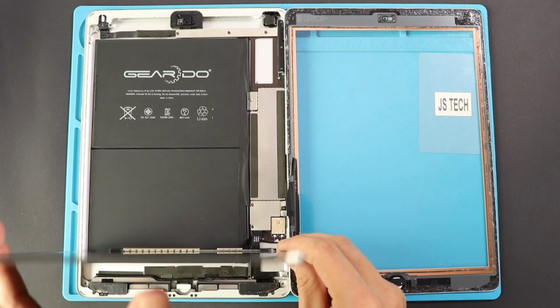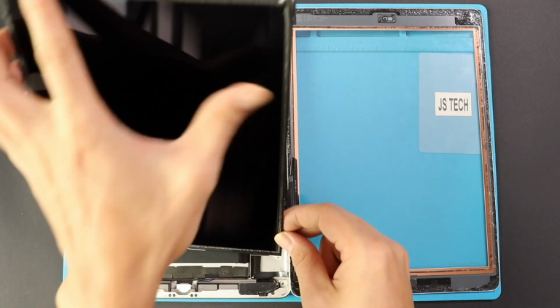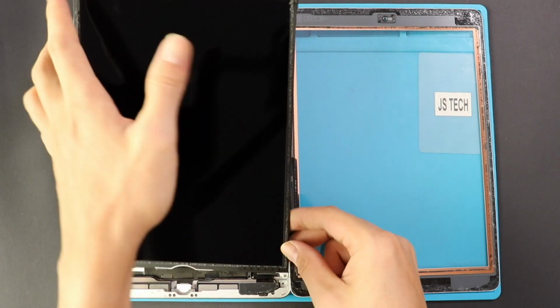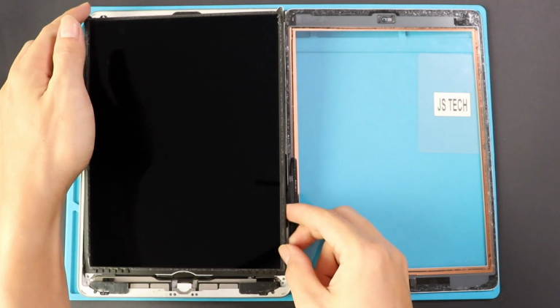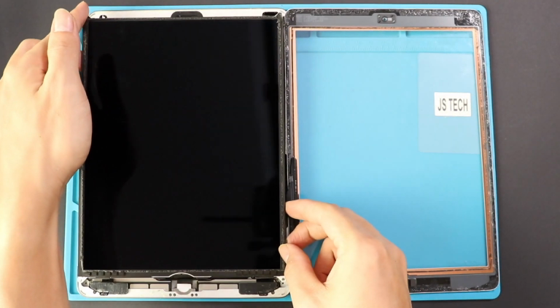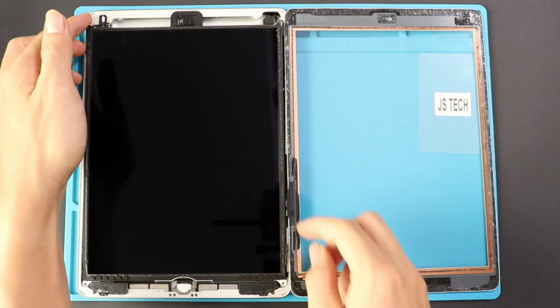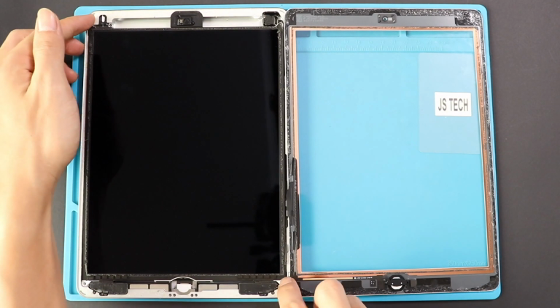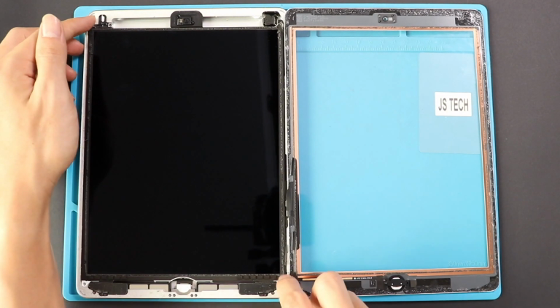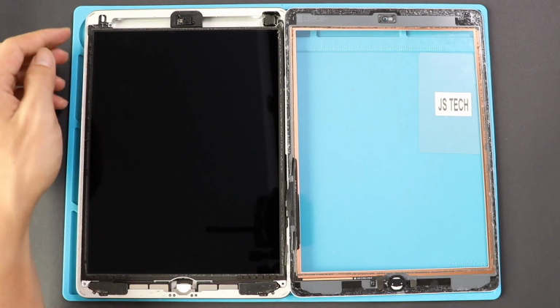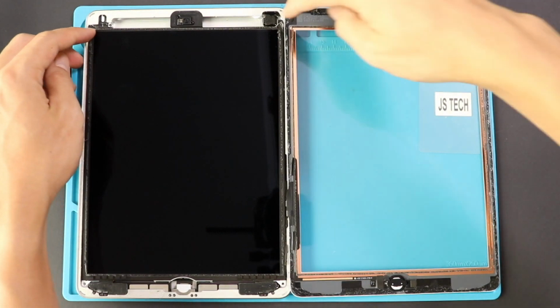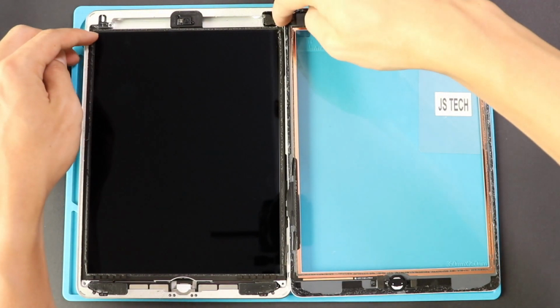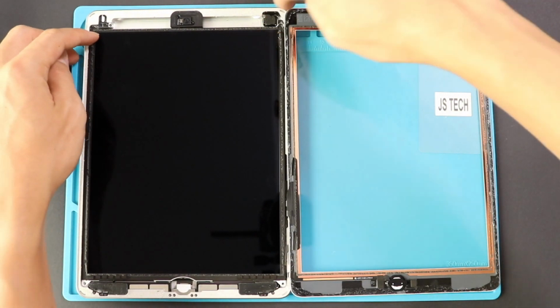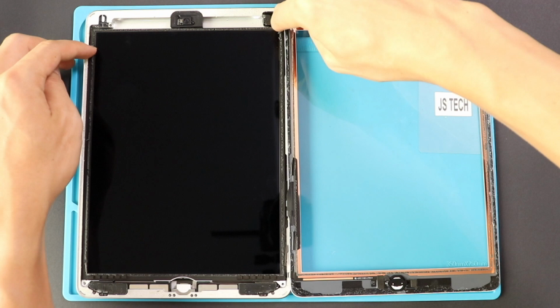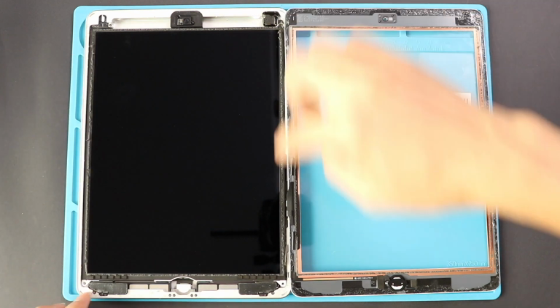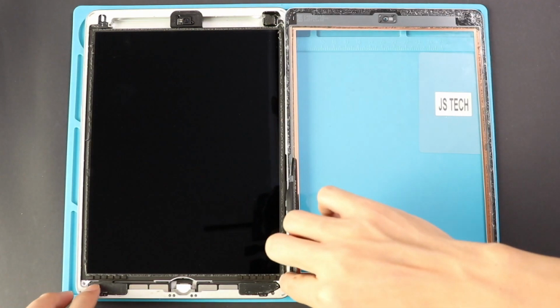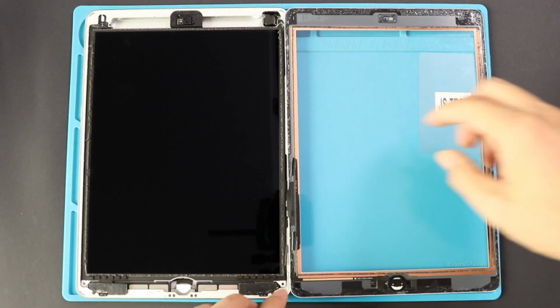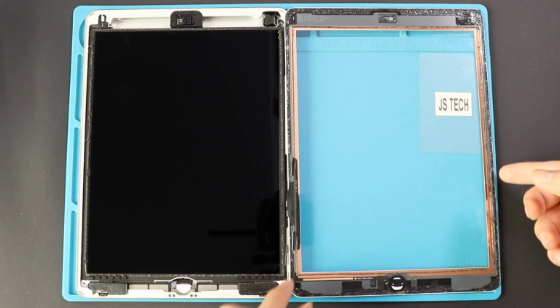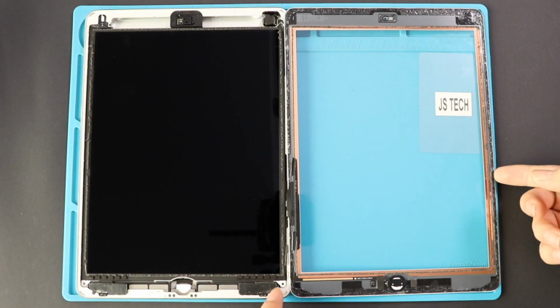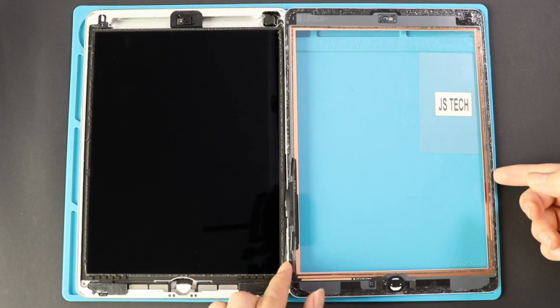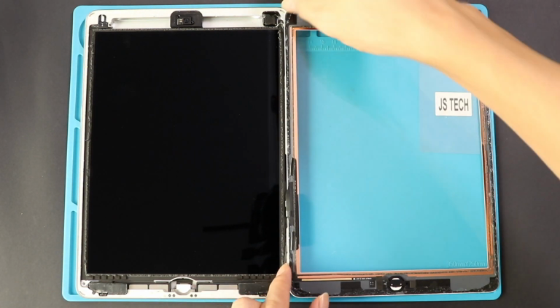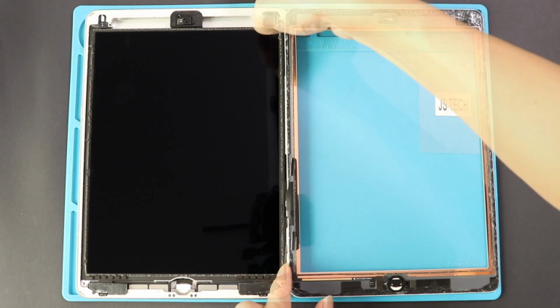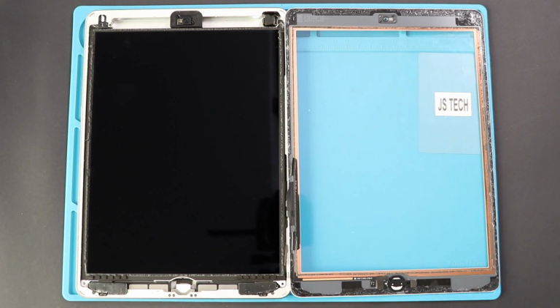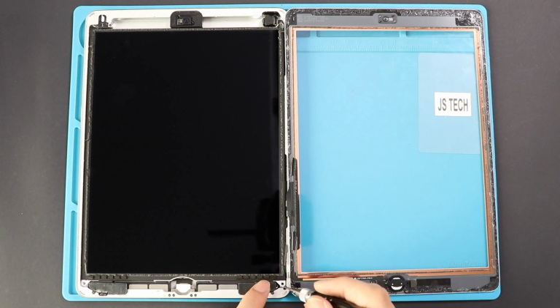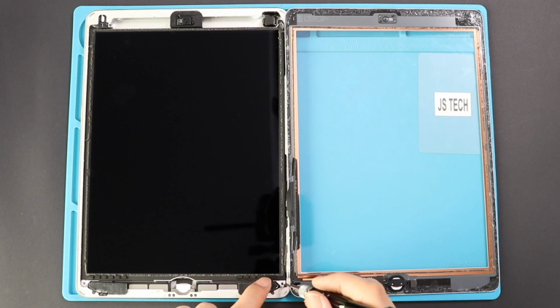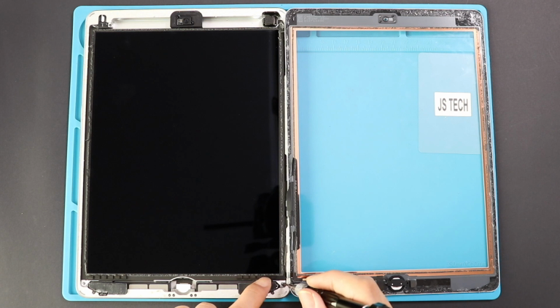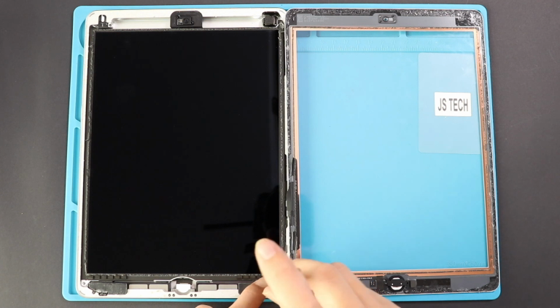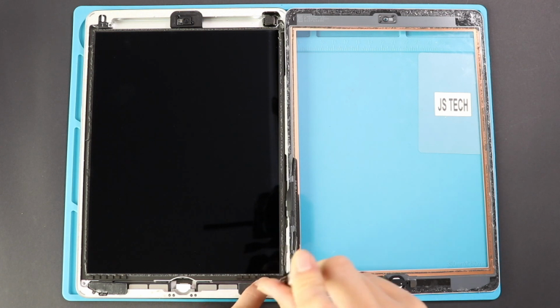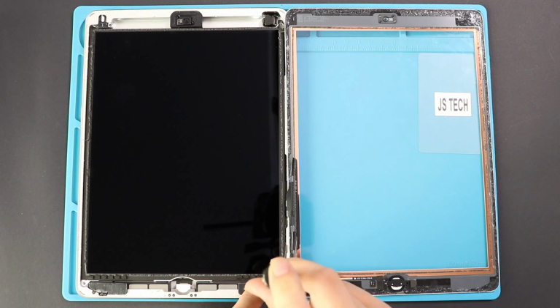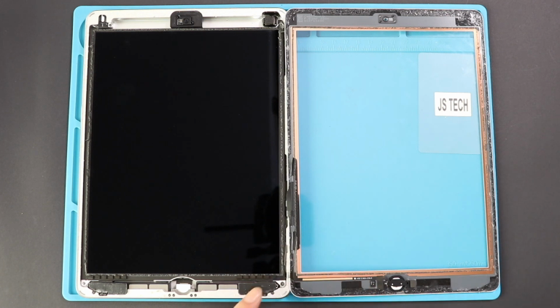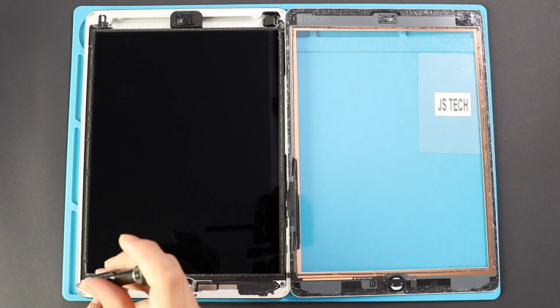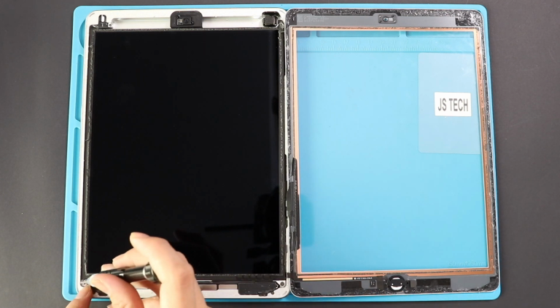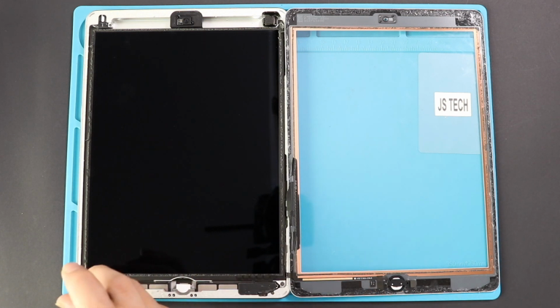Place the LCD on the body and ensure the screen sits orderly. Next, insert four screws on all four corners by the screen.